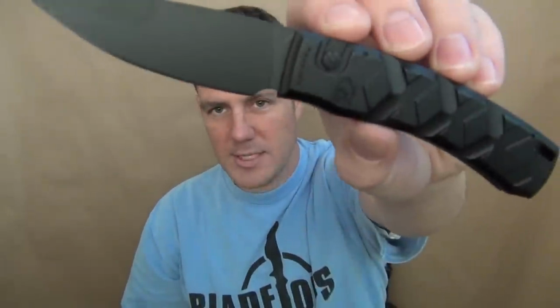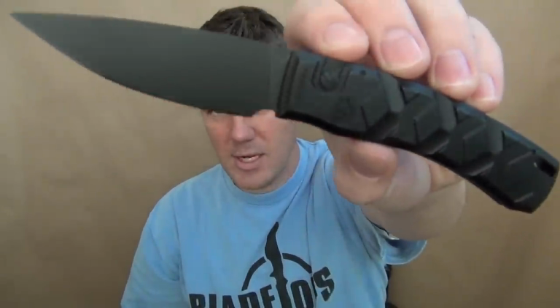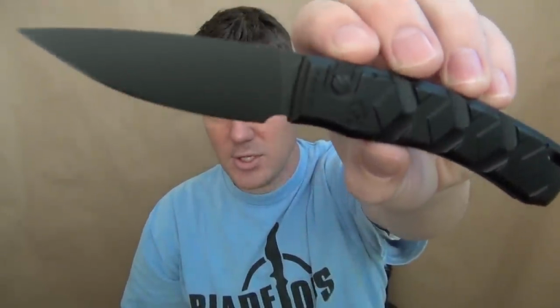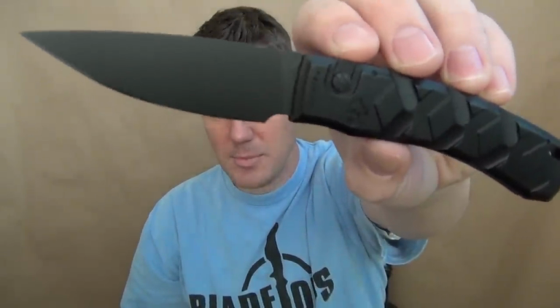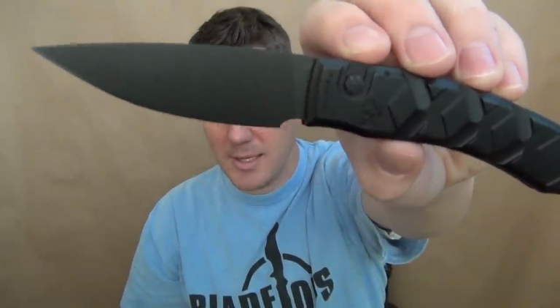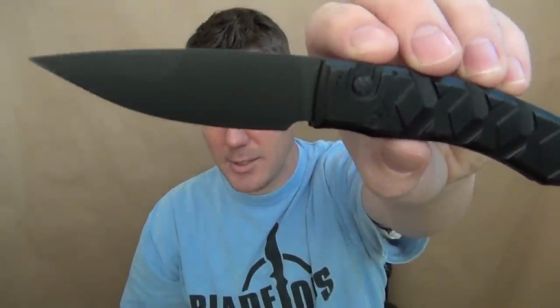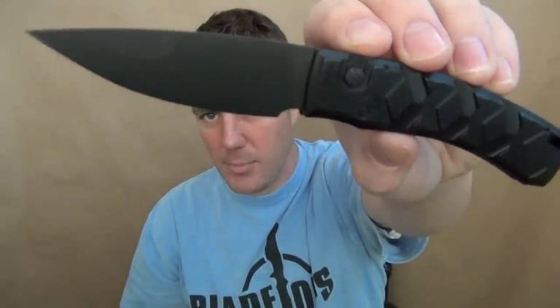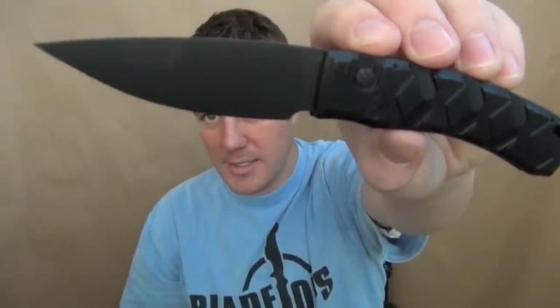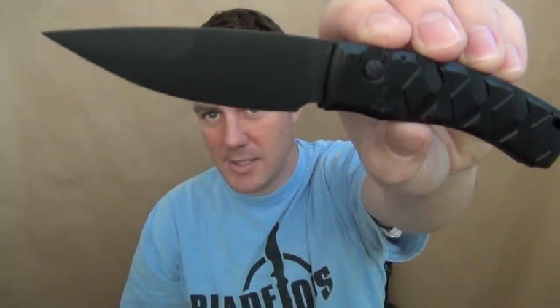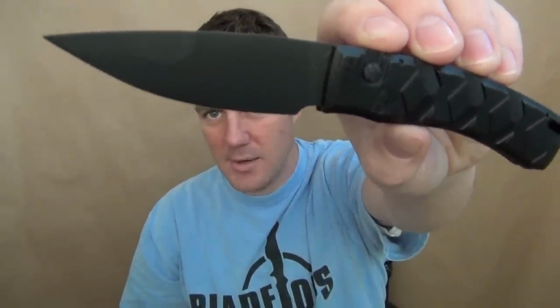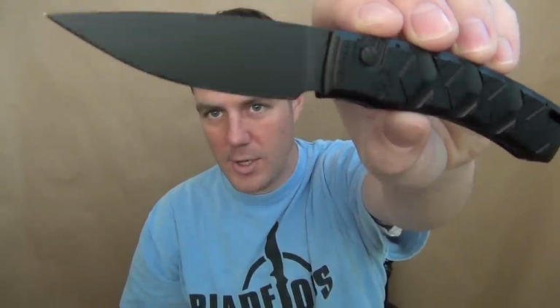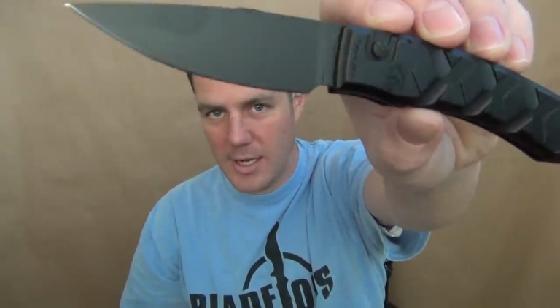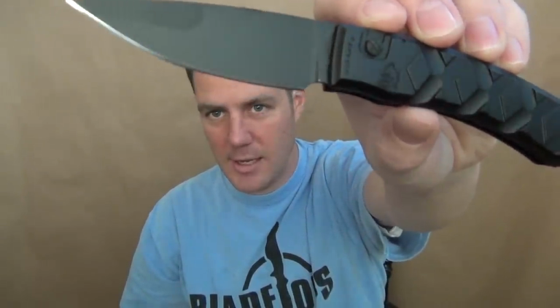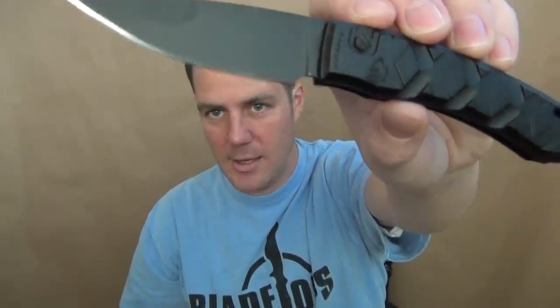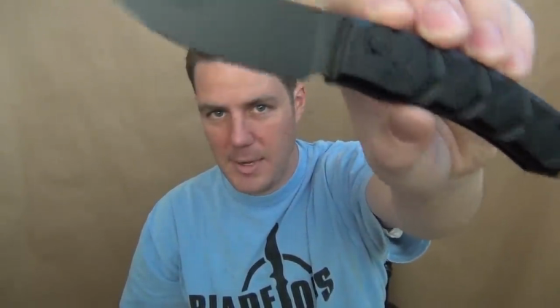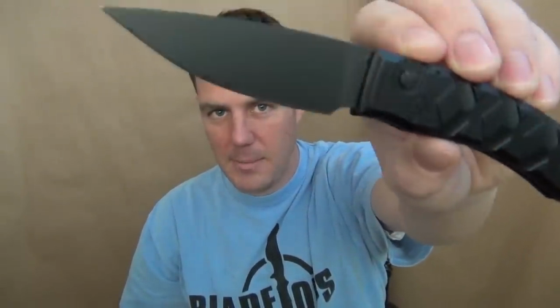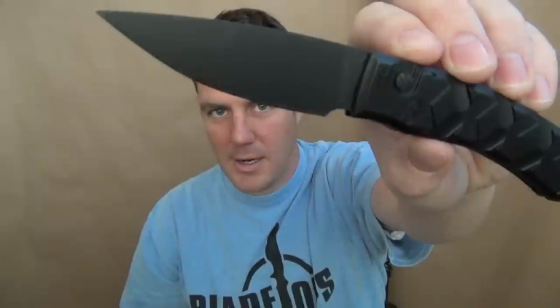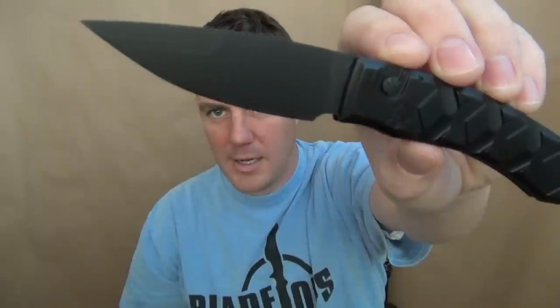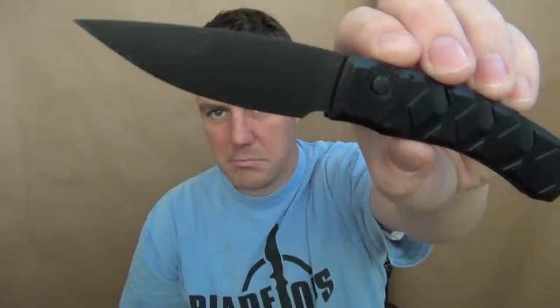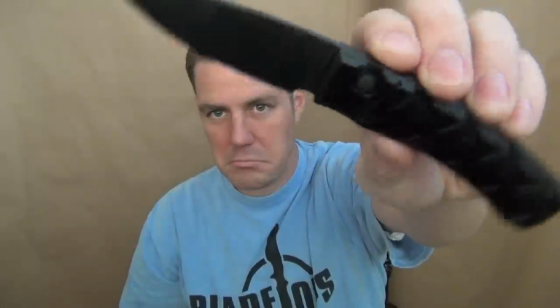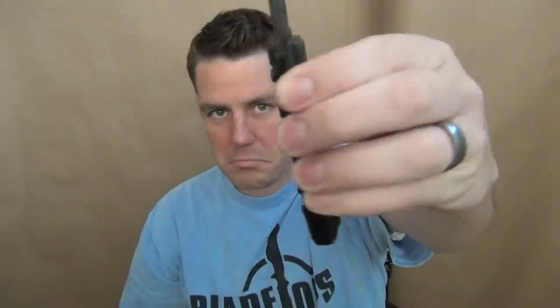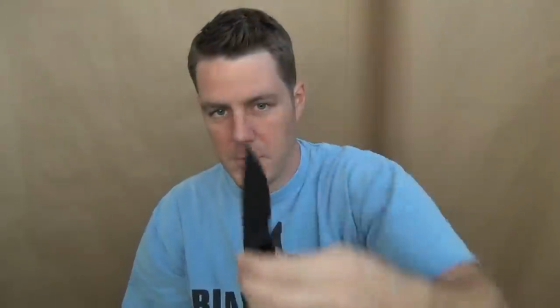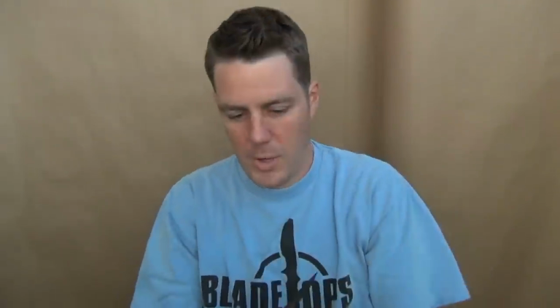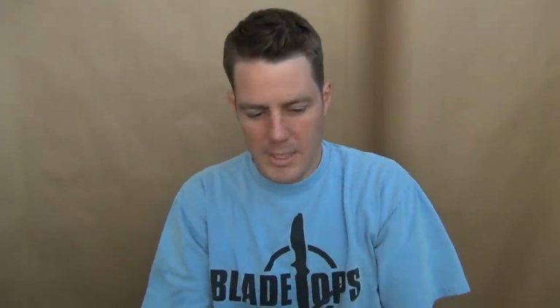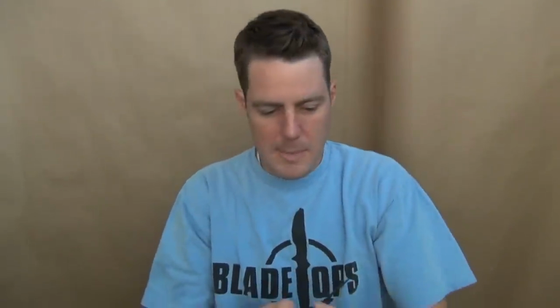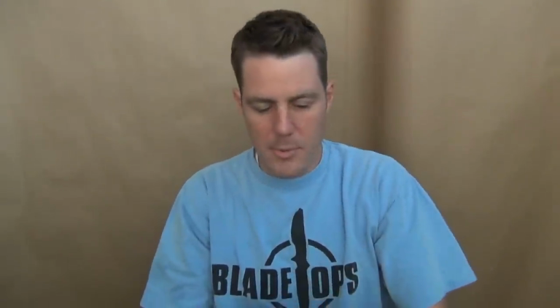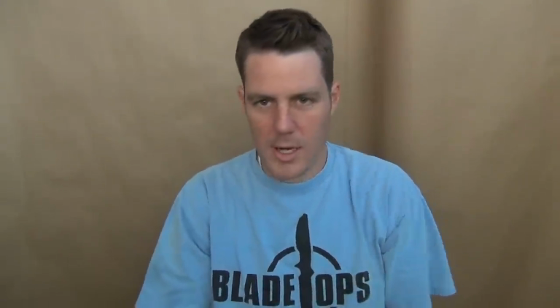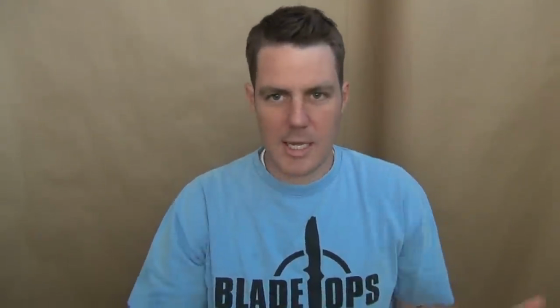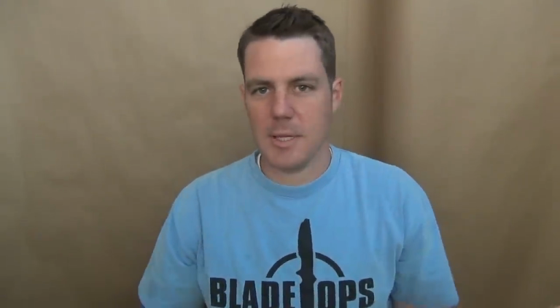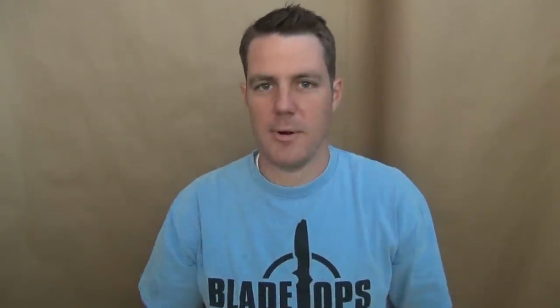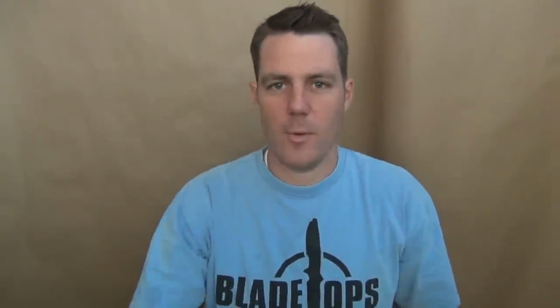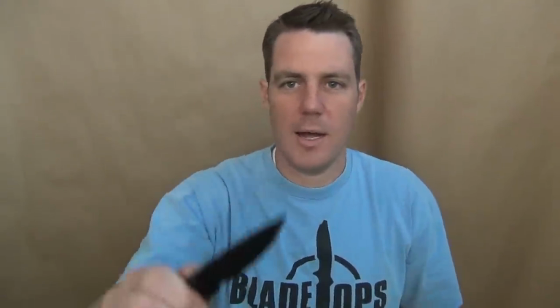$147 shipped. I think that's a great price for what you're getting. Made in America. Great blade, made by Piranha — a company that's been around a while.